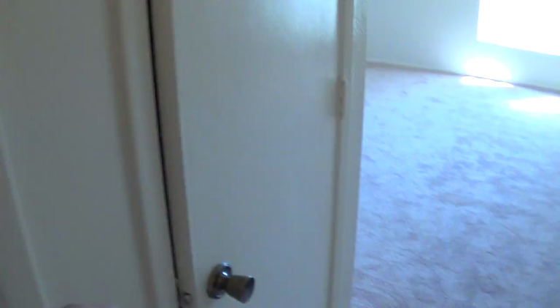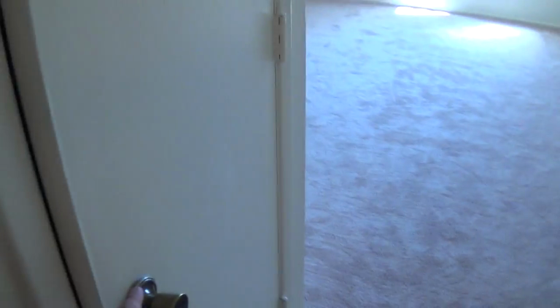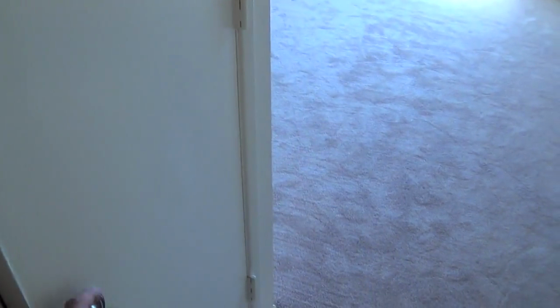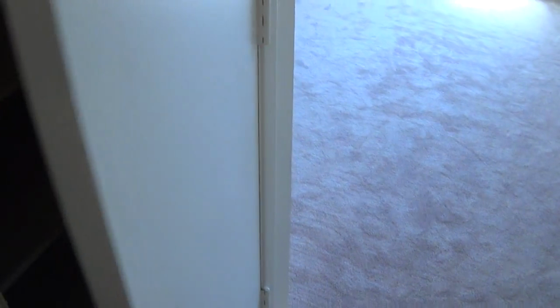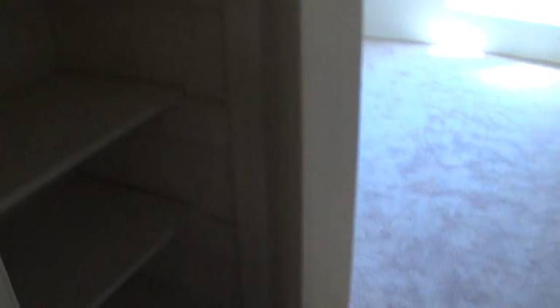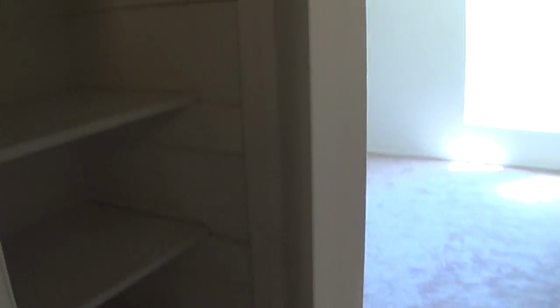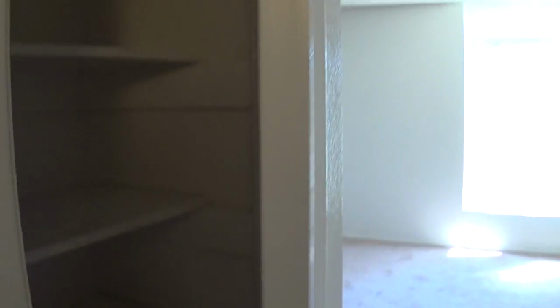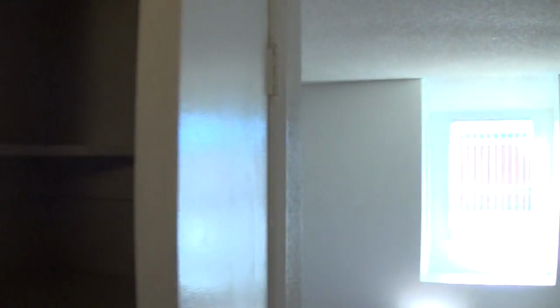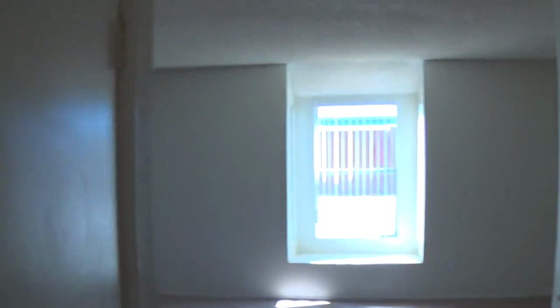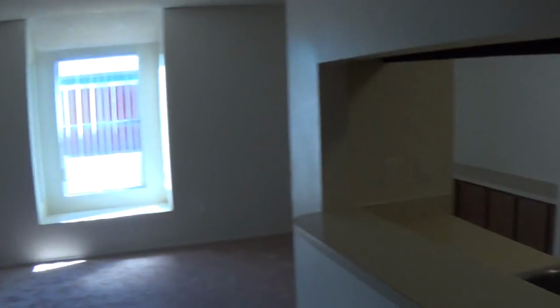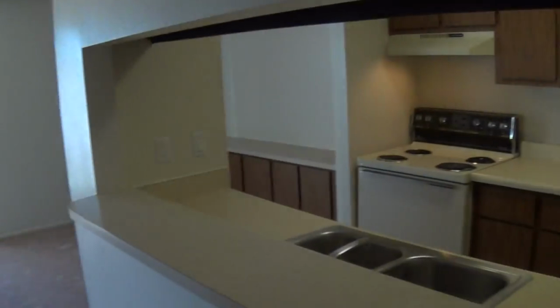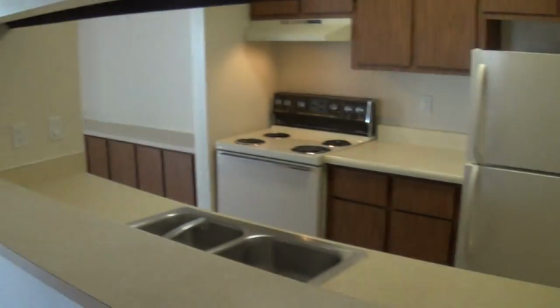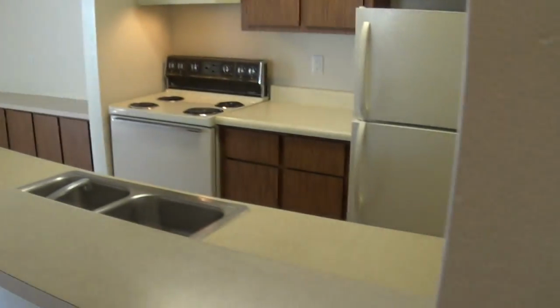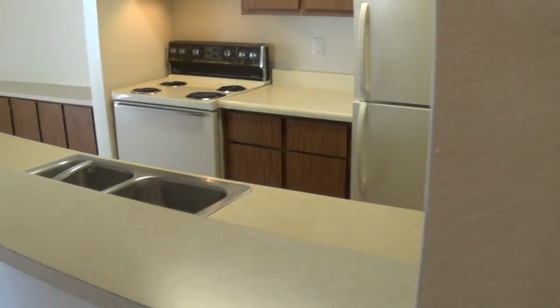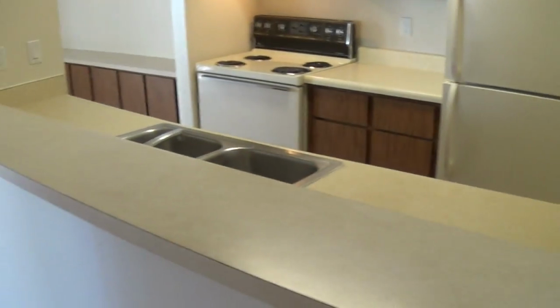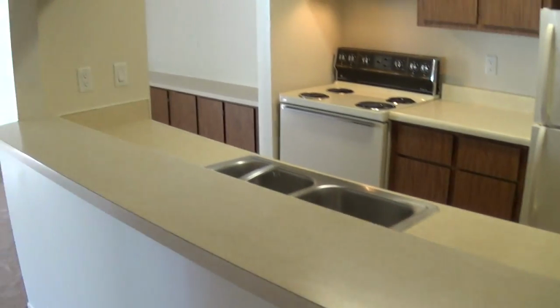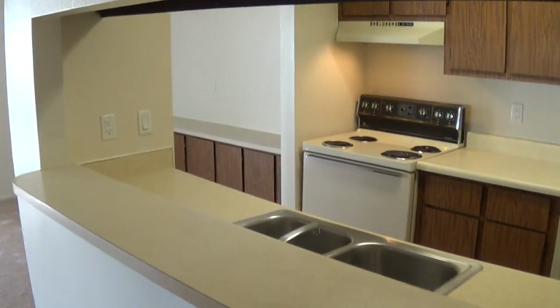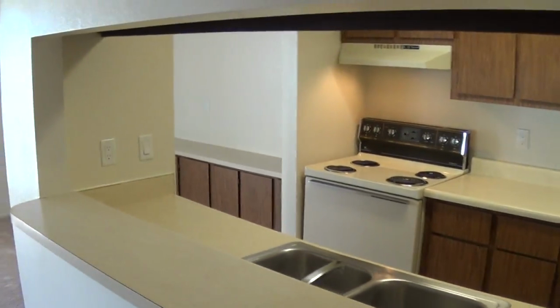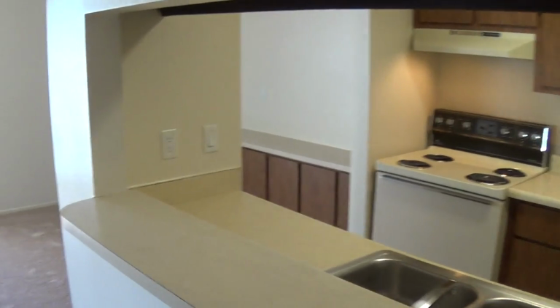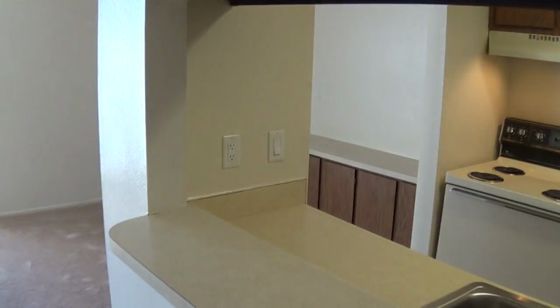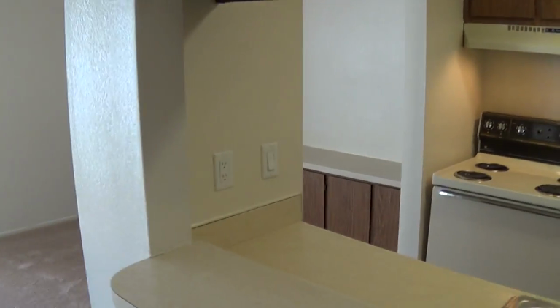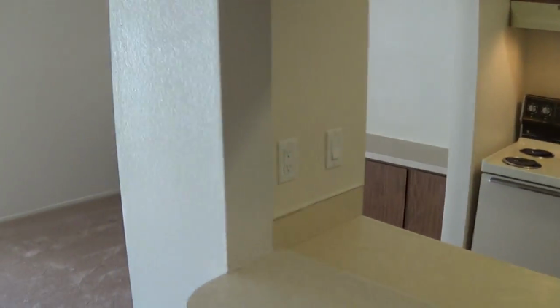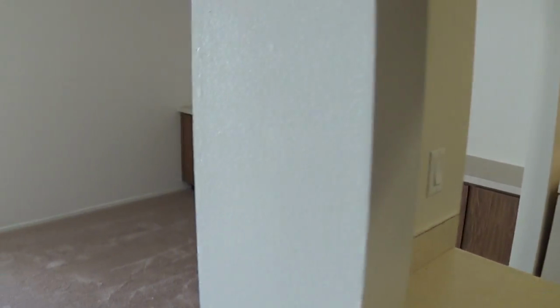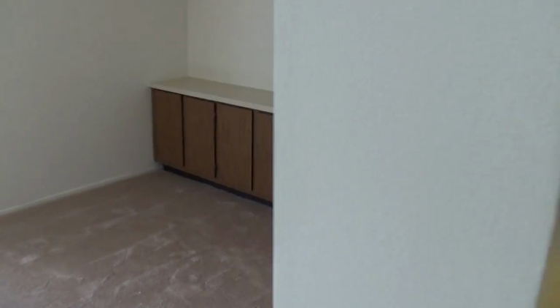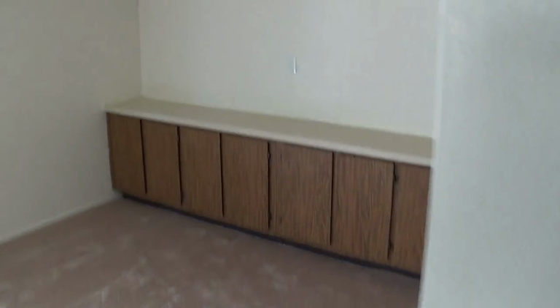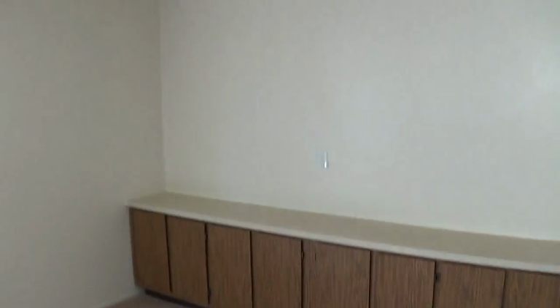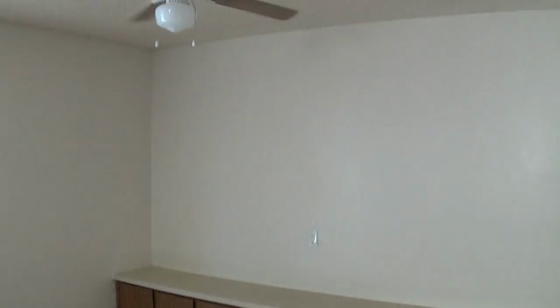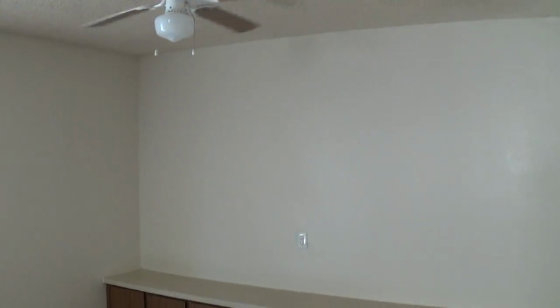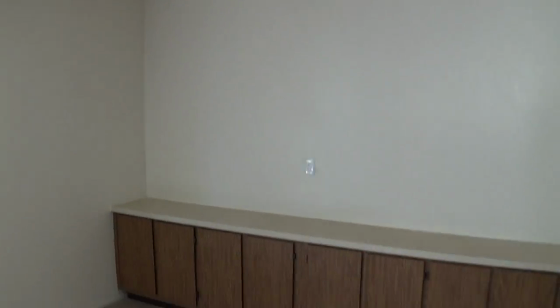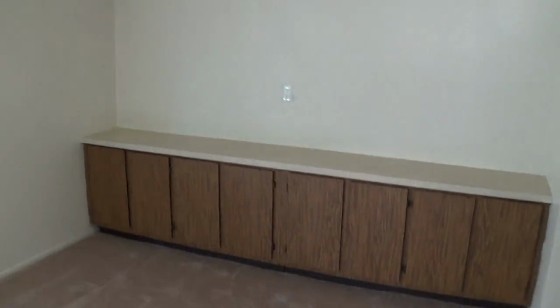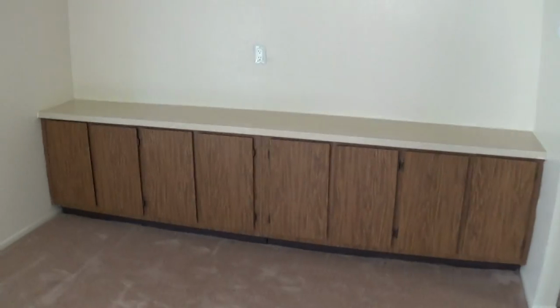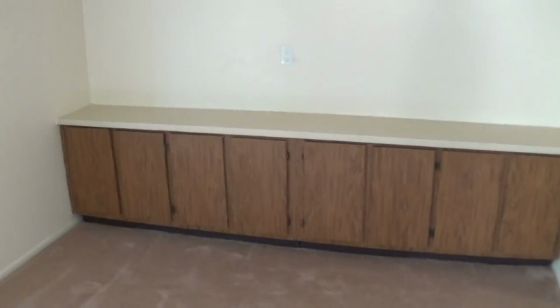In the hallway, we've got a nice pantry or linen closet. Modern kitchens. This is our nice breakfast bar. Lots of cabinet space. And then in the dining room, we all have ceiling fans and built-in cabinetry.